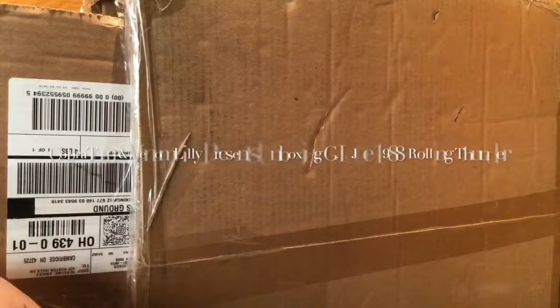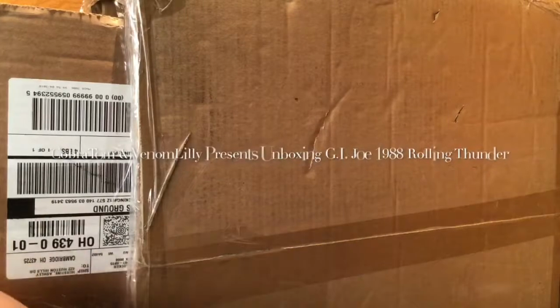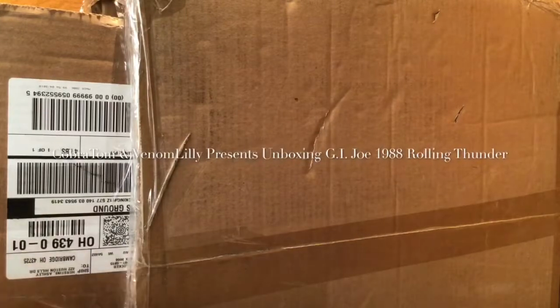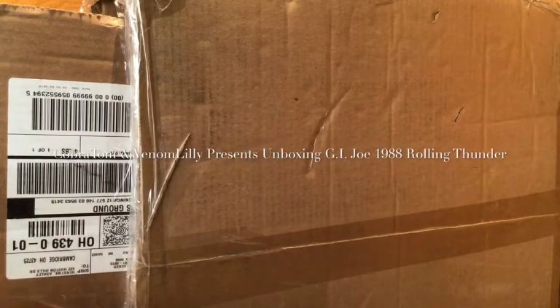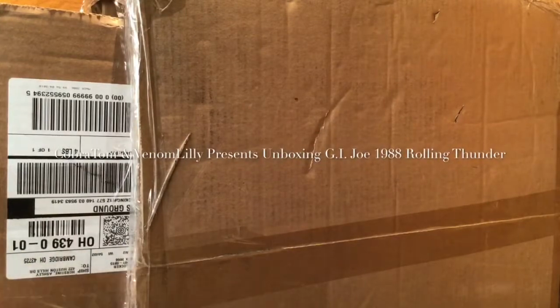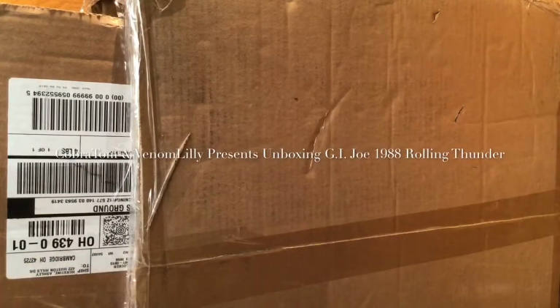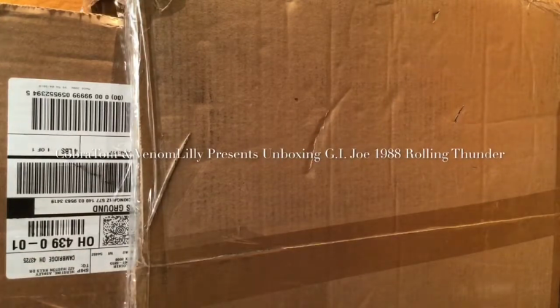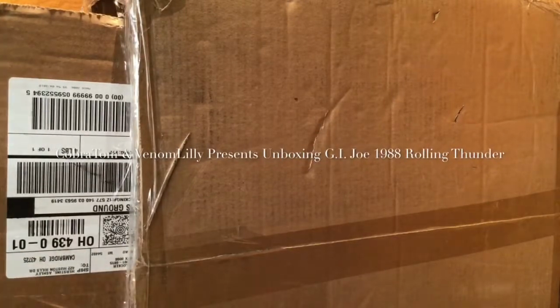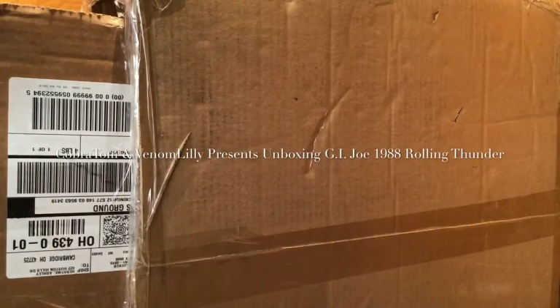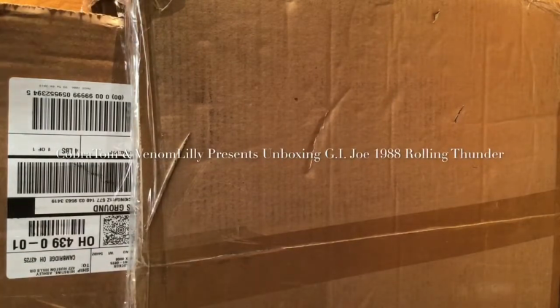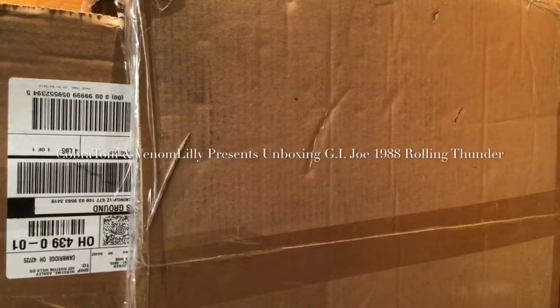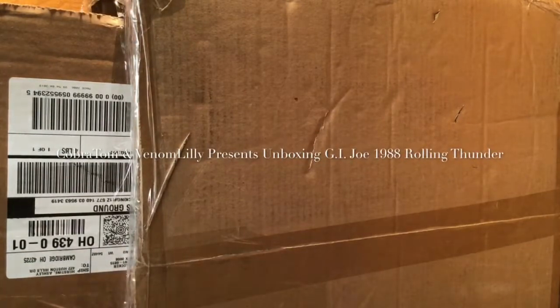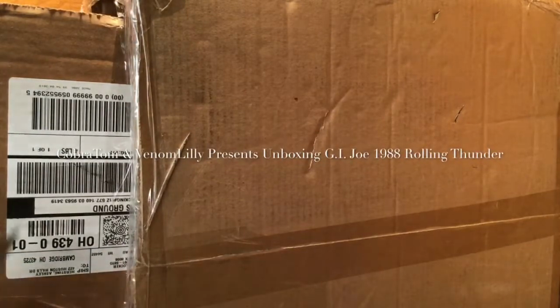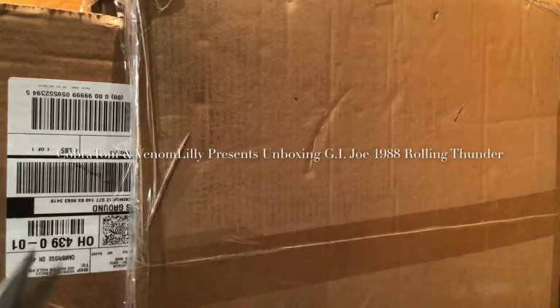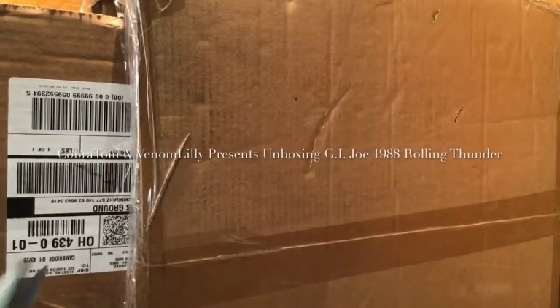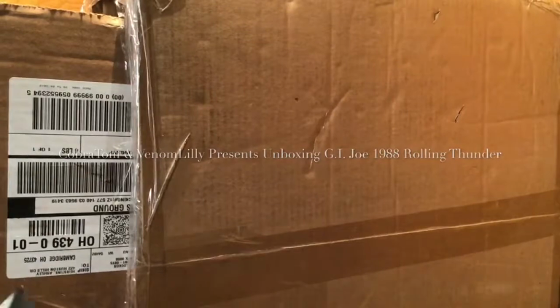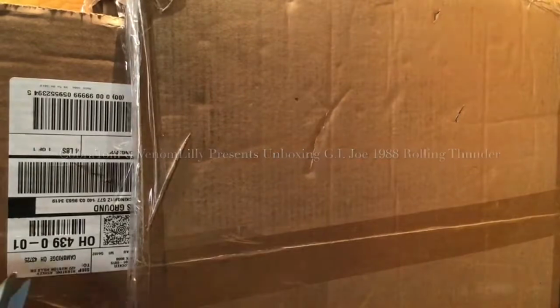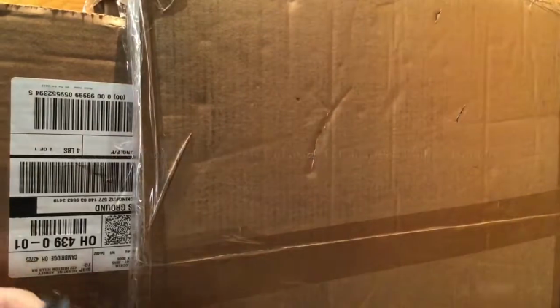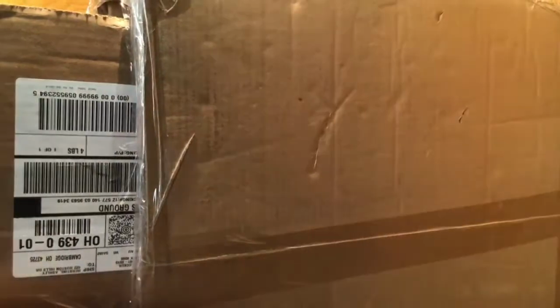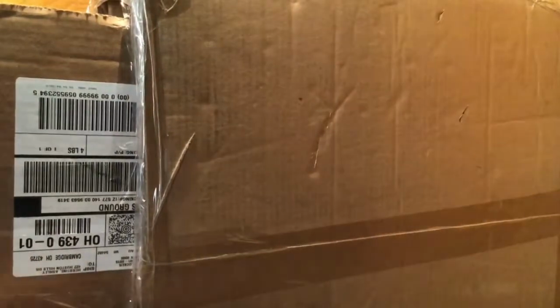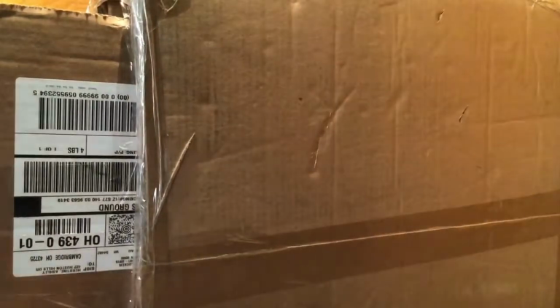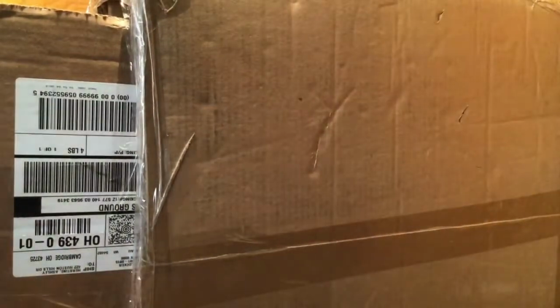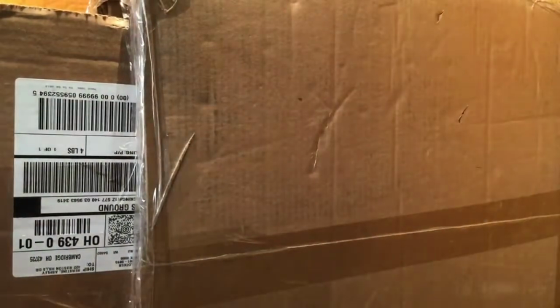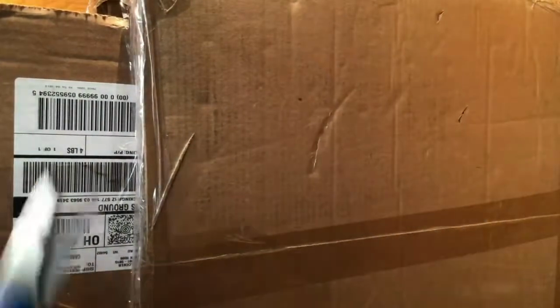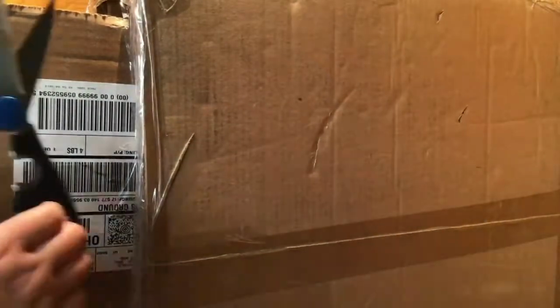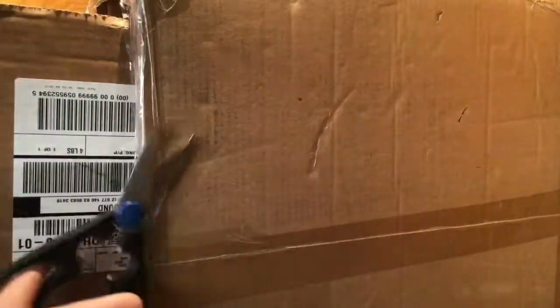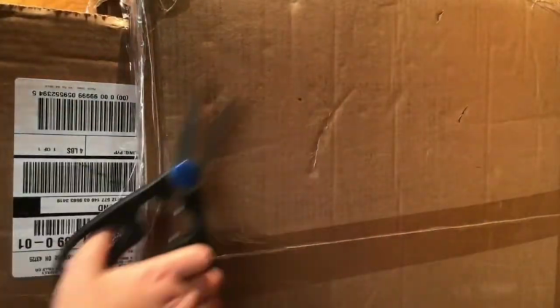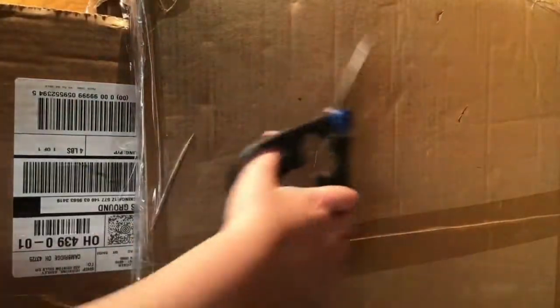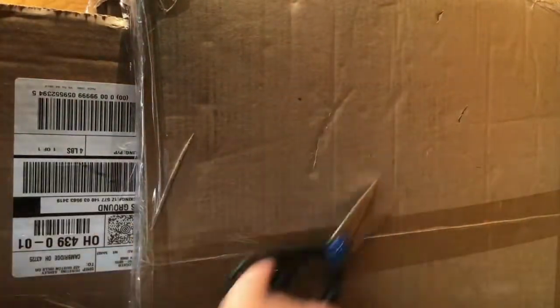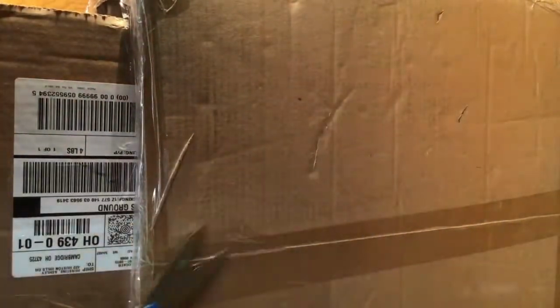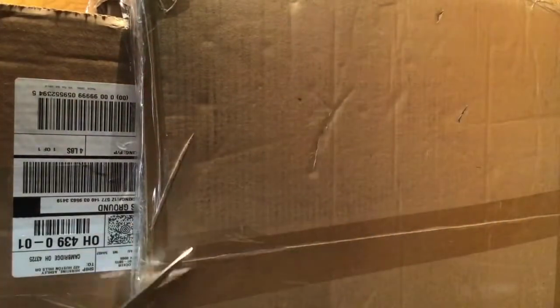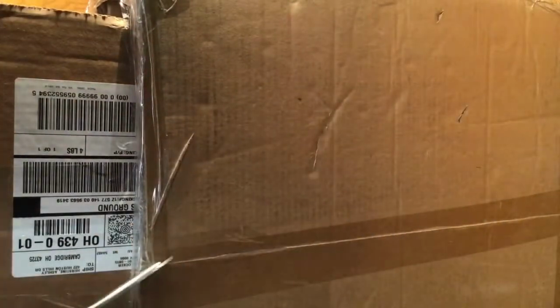Hi guys, this is Cobra Tom and Ben and Lily, and we are going to be doing an unboxing video.